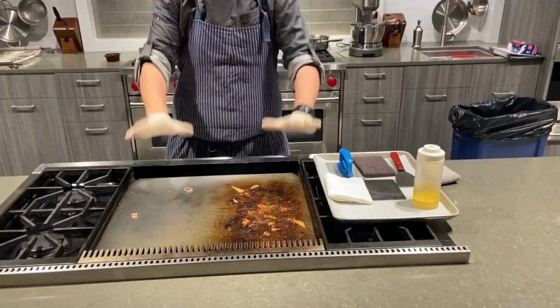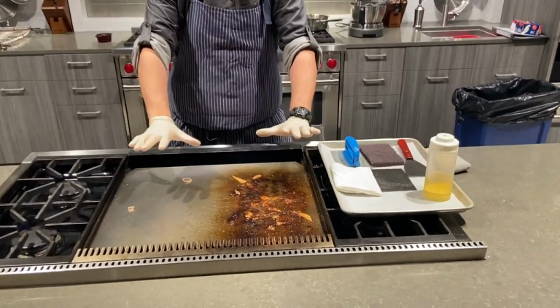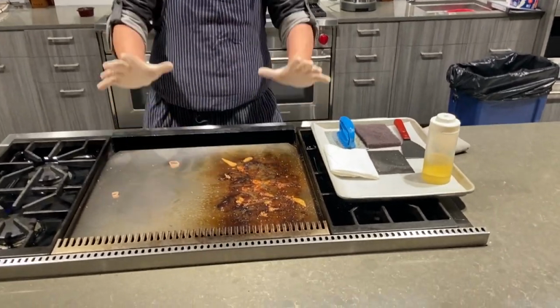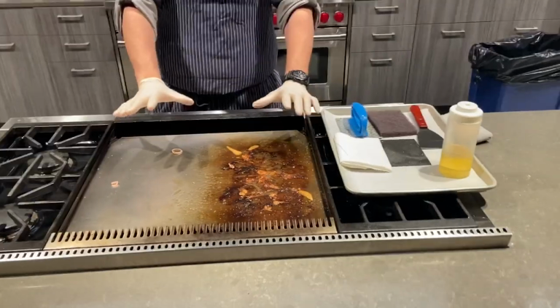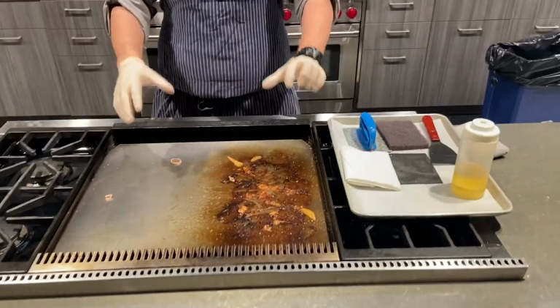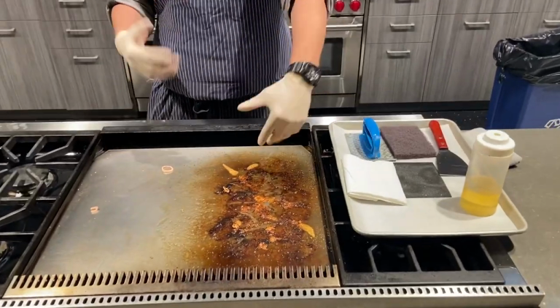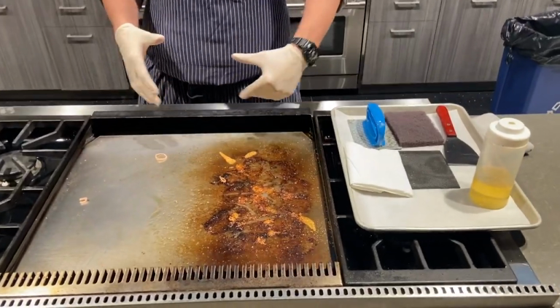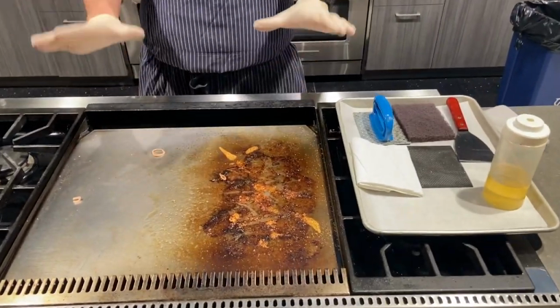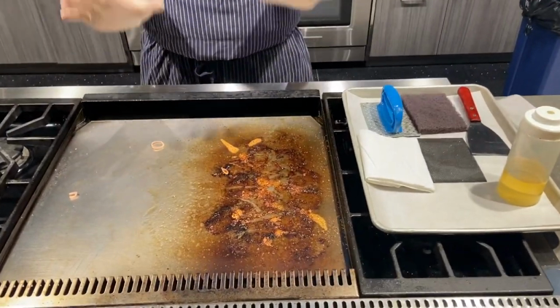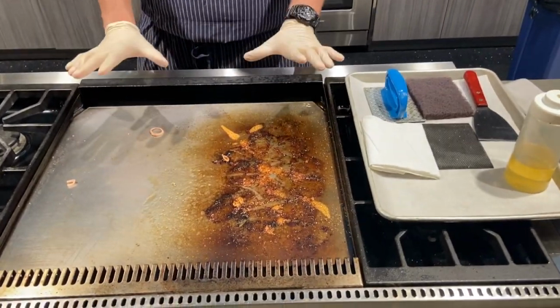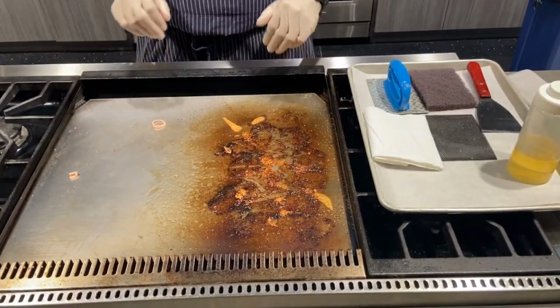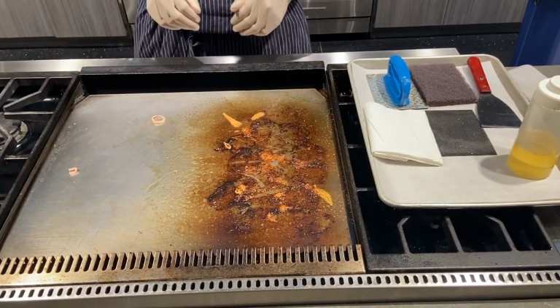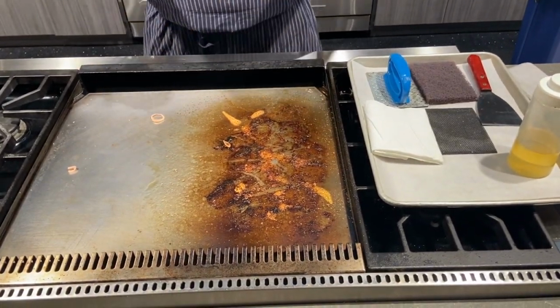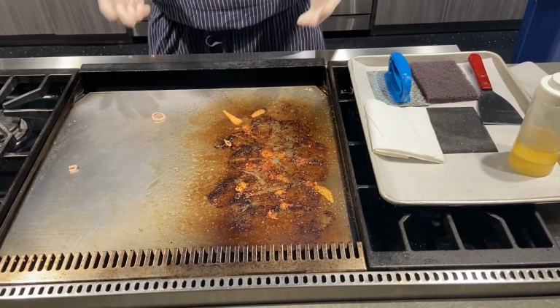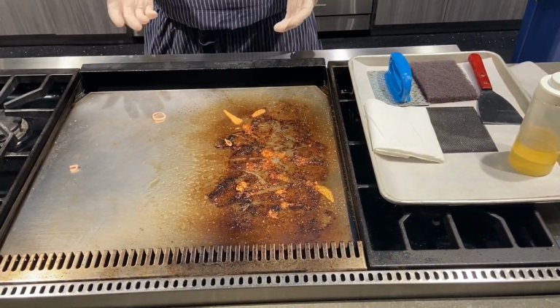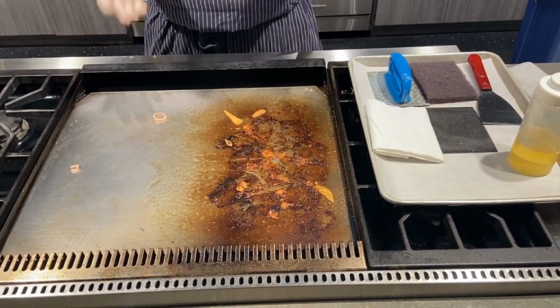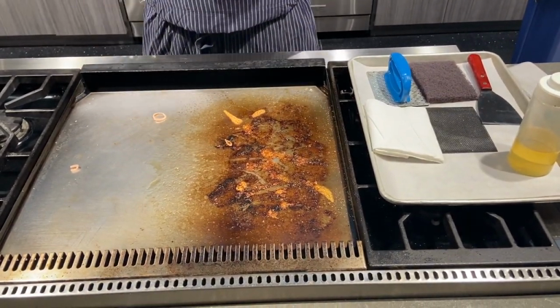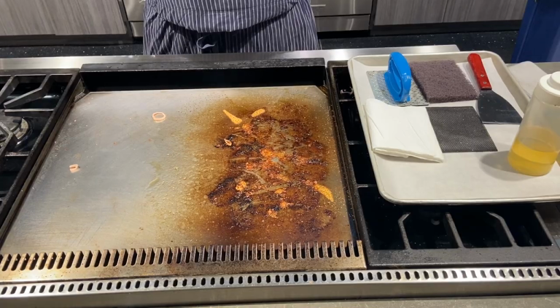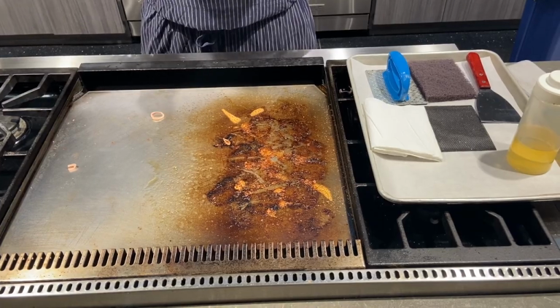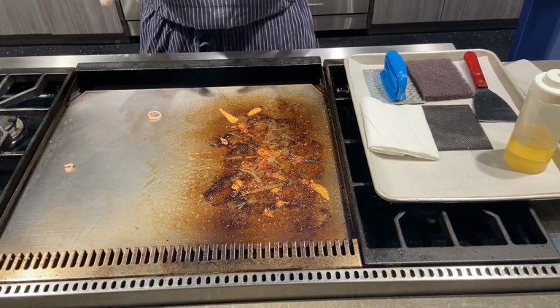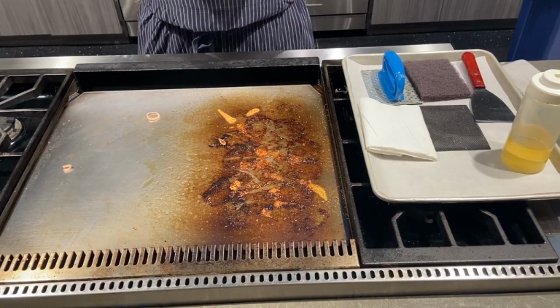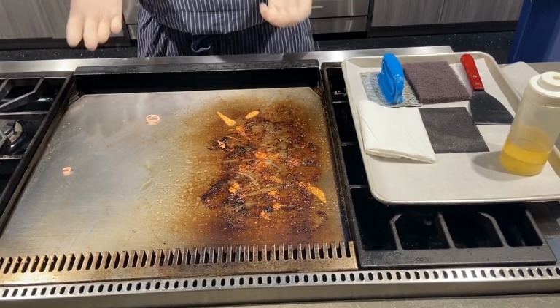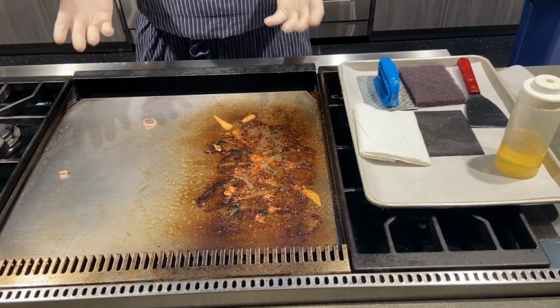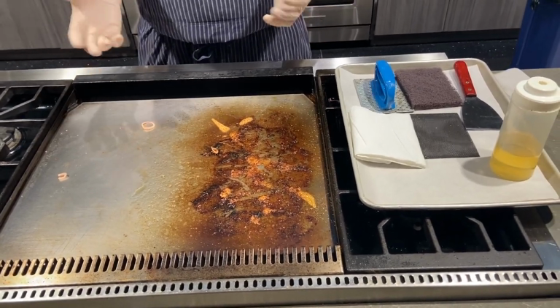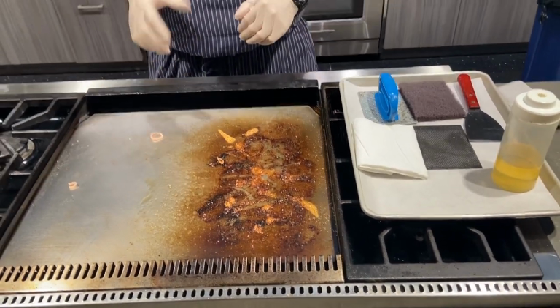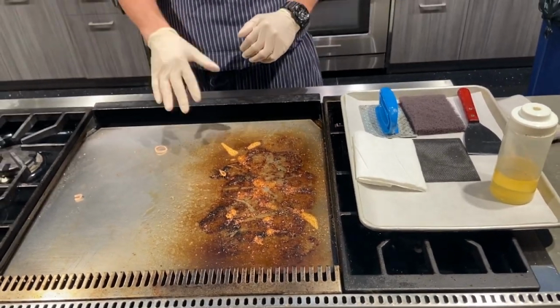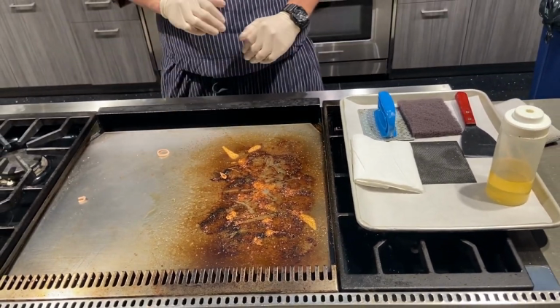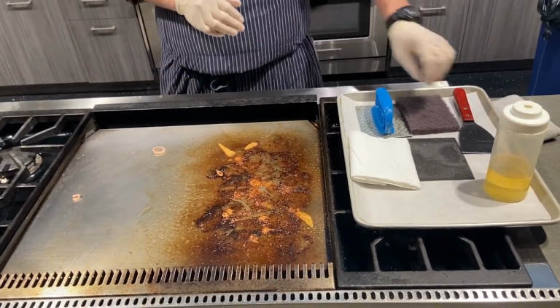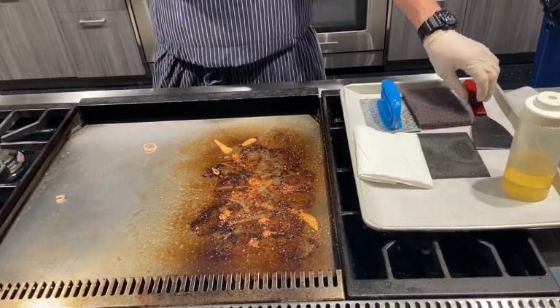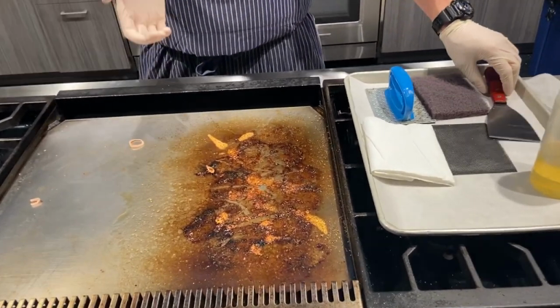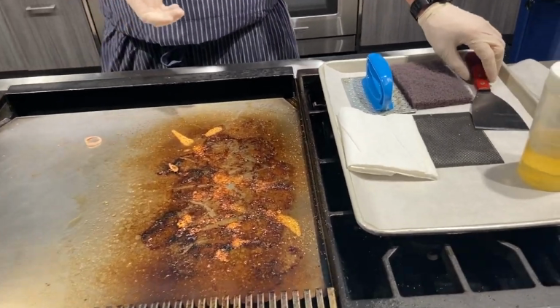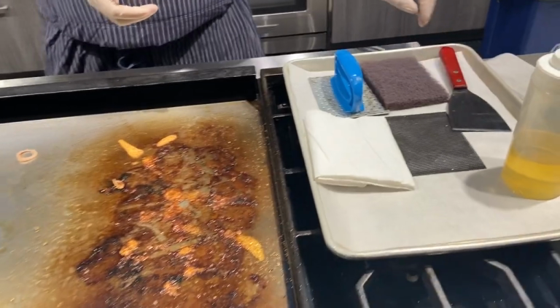Before I start, the griddle was at 450°F, but I had it off for about 15 to 20 minutes just to kind of cool it down. You want a nice warm temperature, but not completely cold, to help smooth out the process.